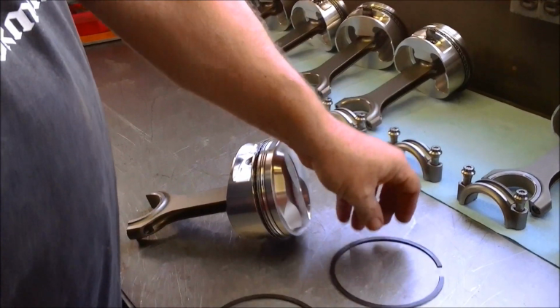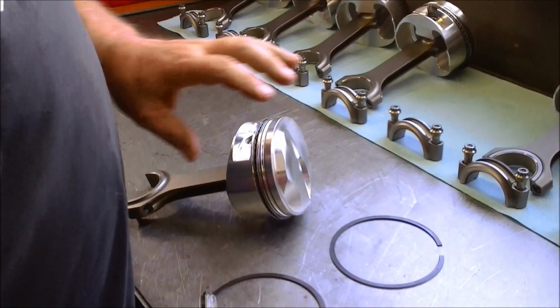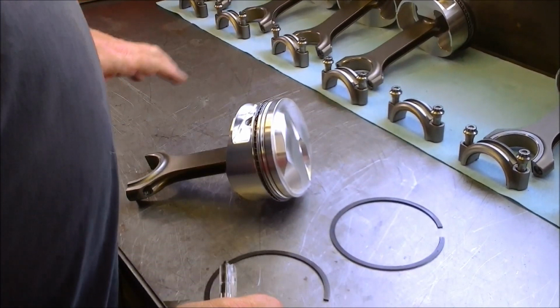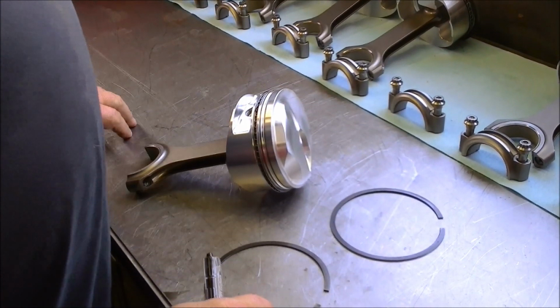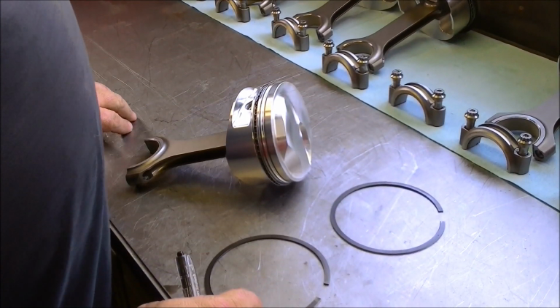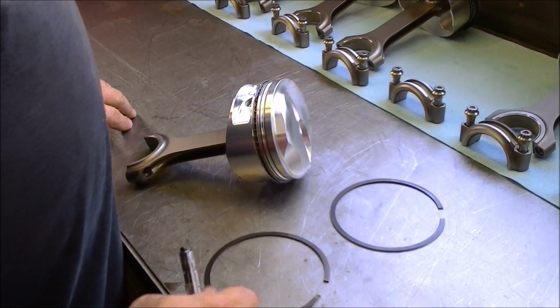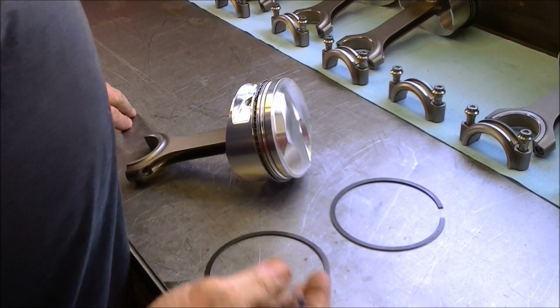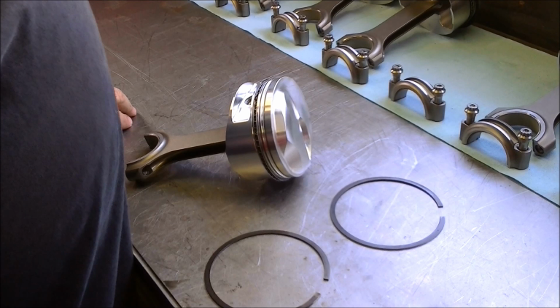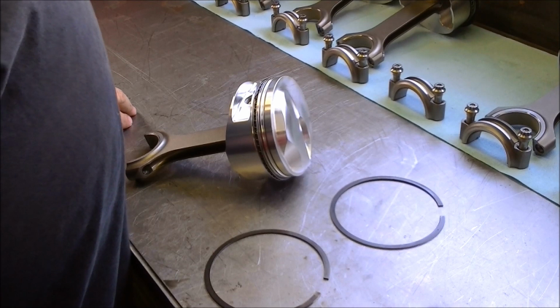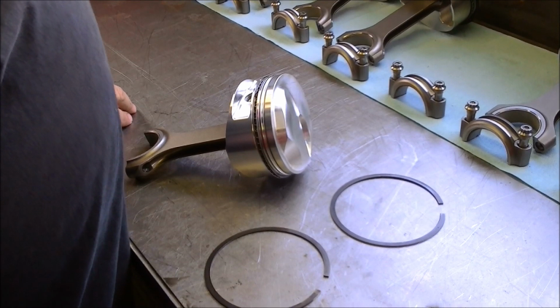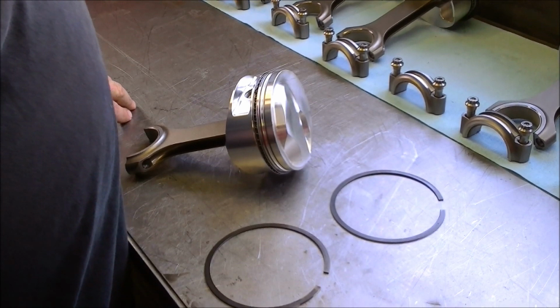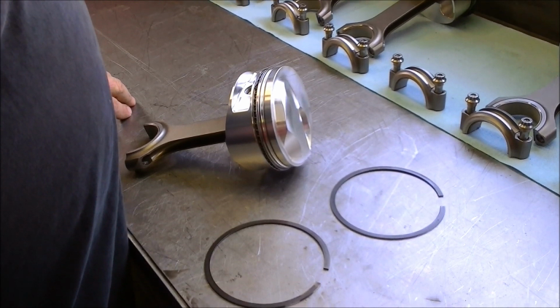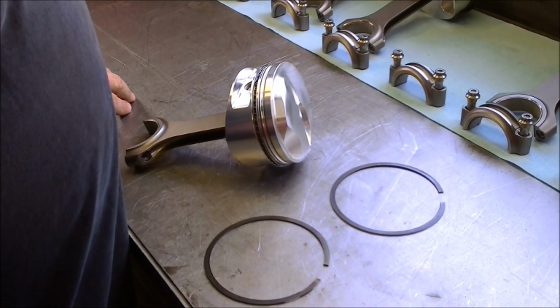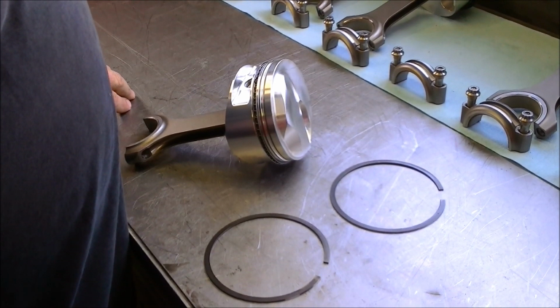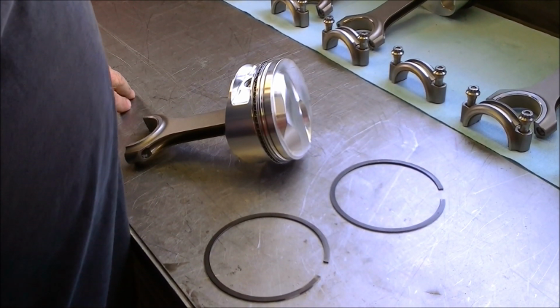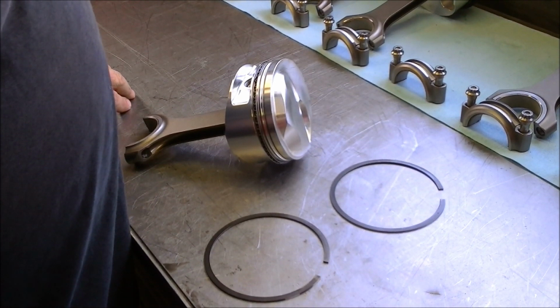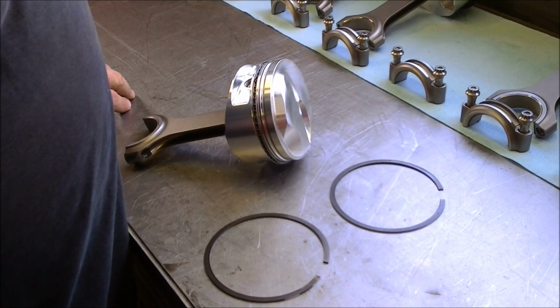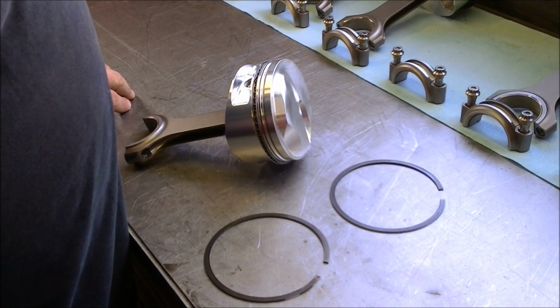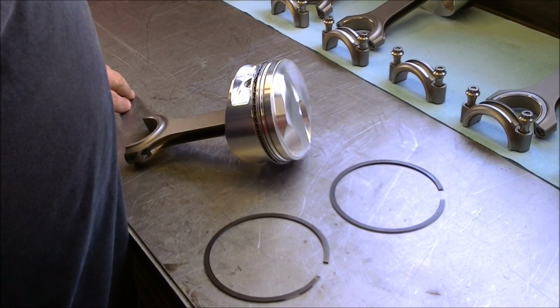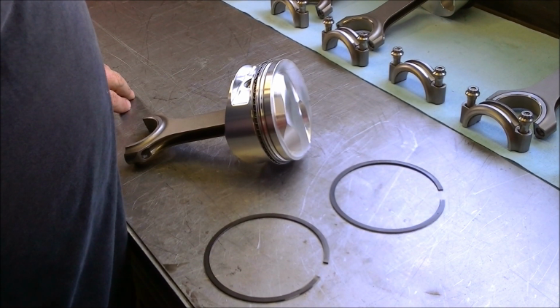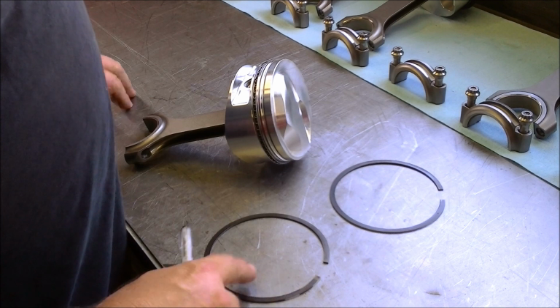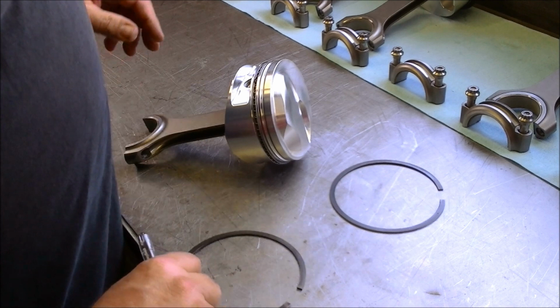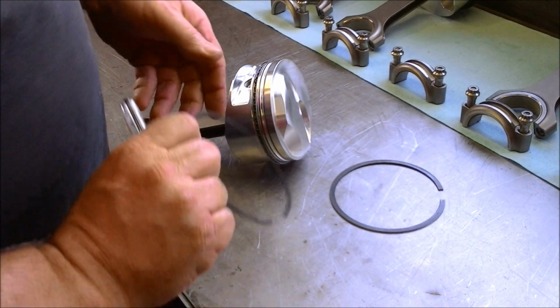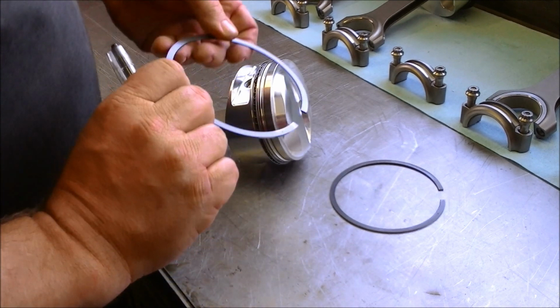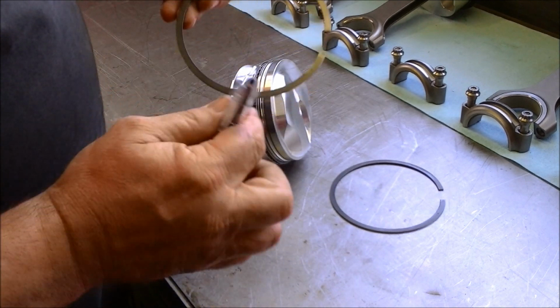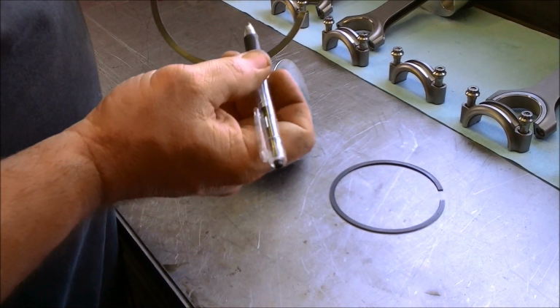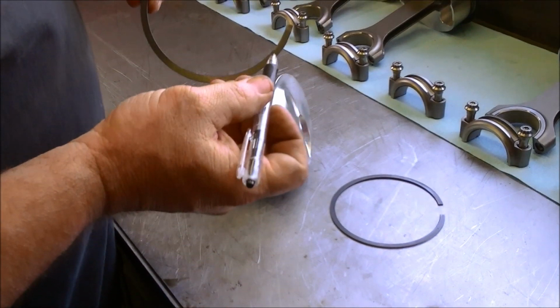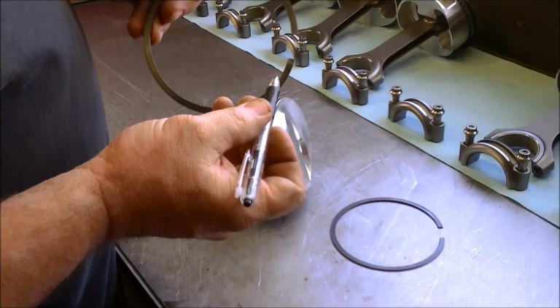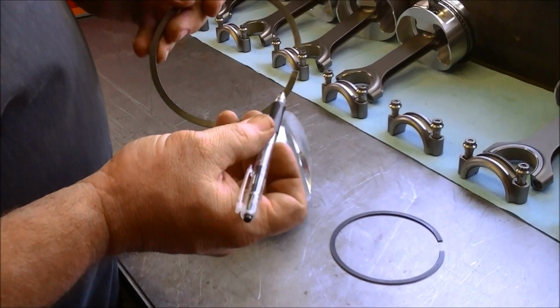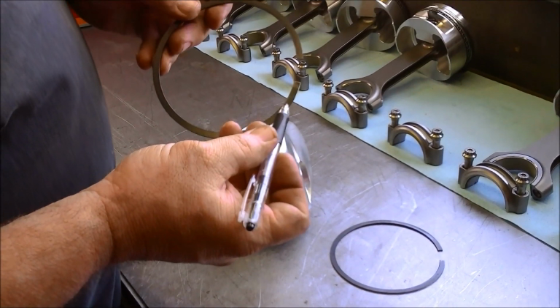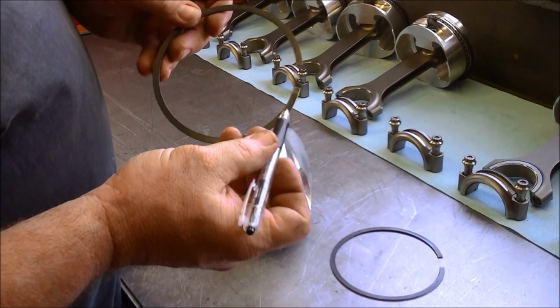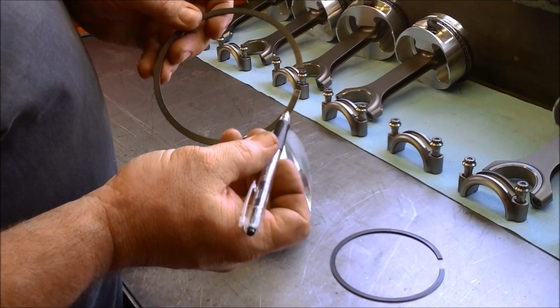Now most of the time when you're putting an engine together, you're going to get rings in a box, and they're going to tell you which ring is the top ring and which ring is the second ring. One thing to remember is we are always going to put the dot up.